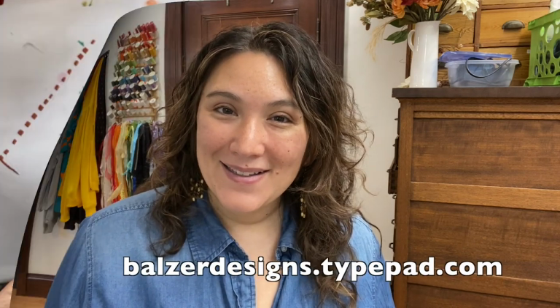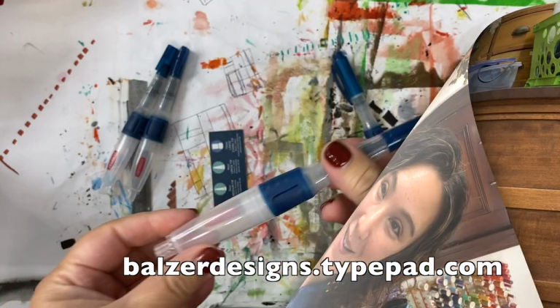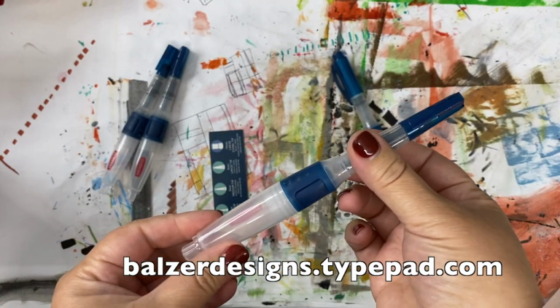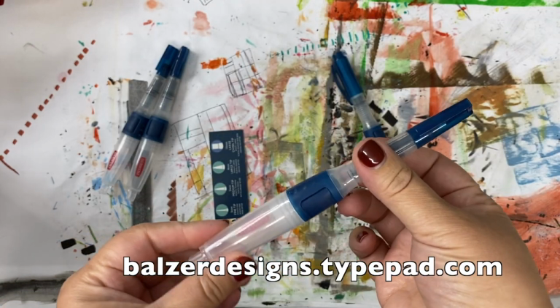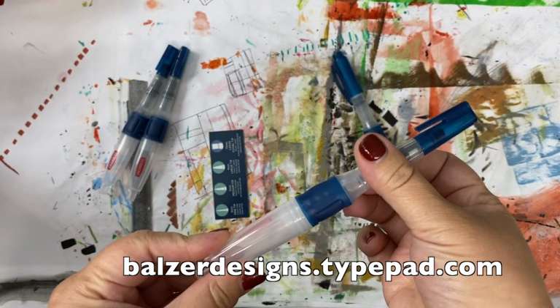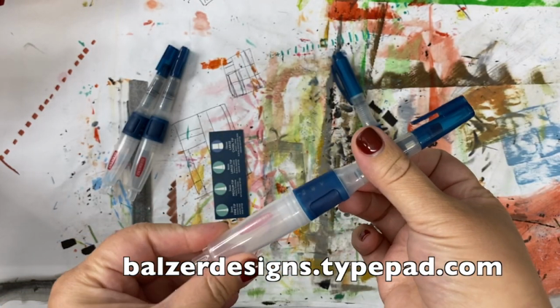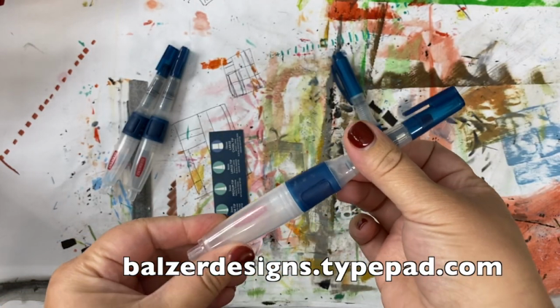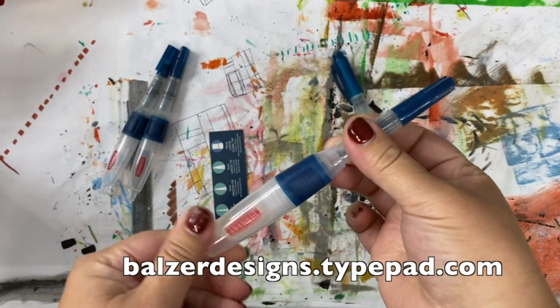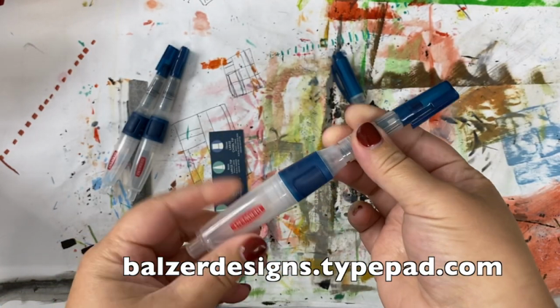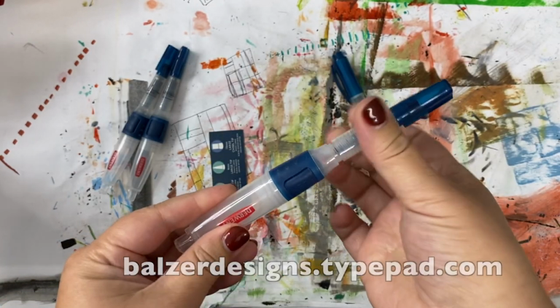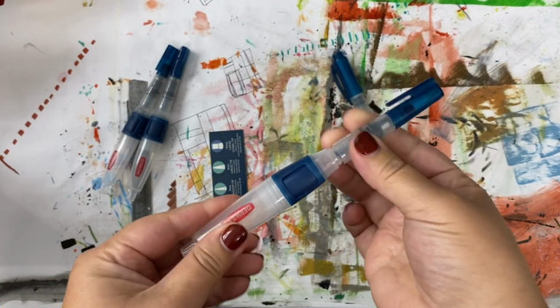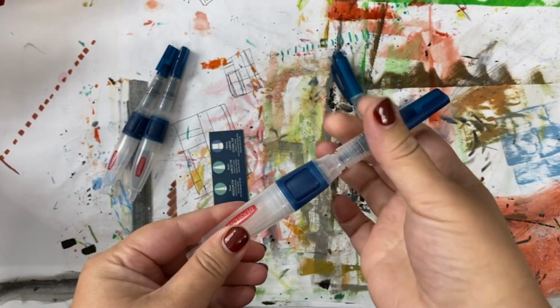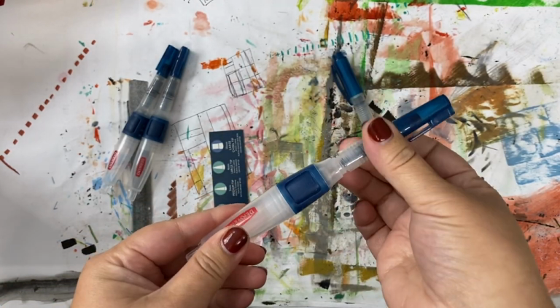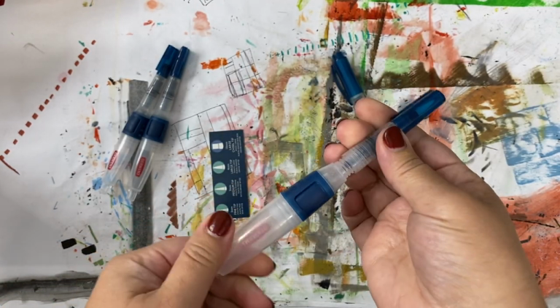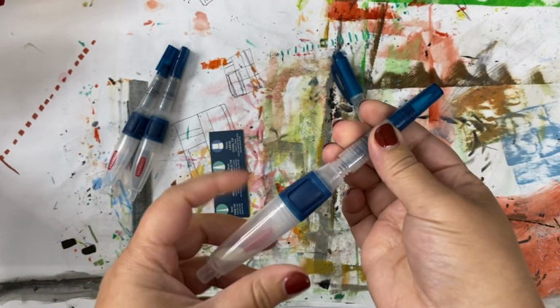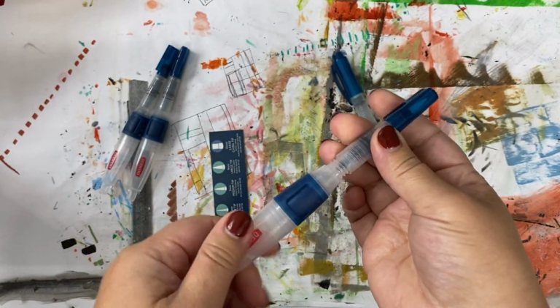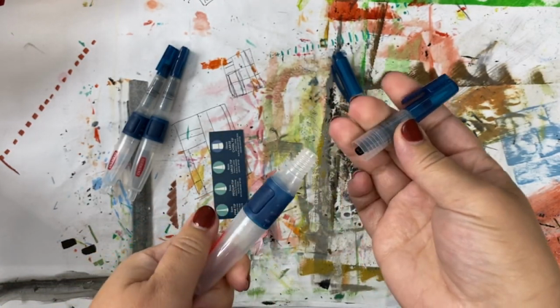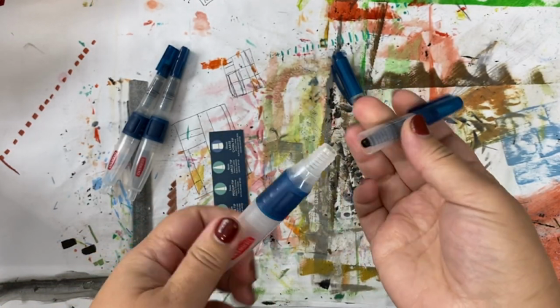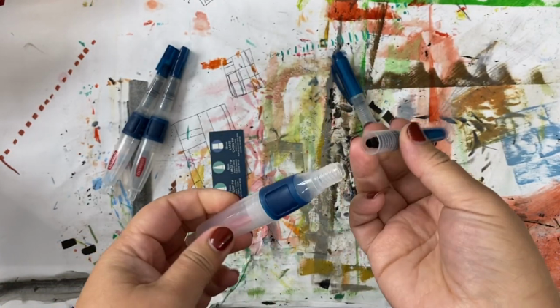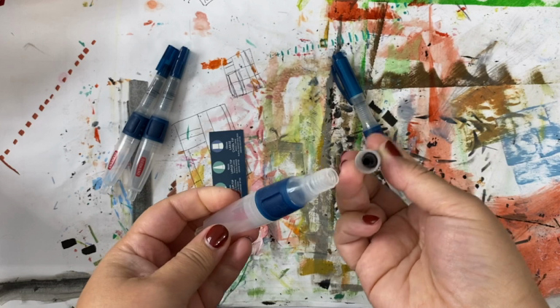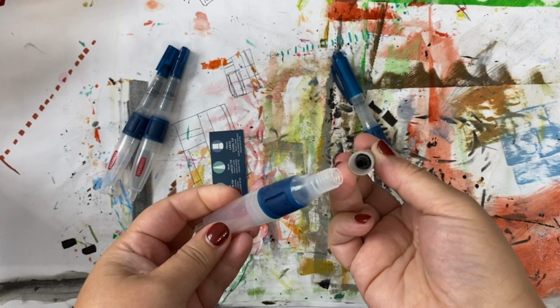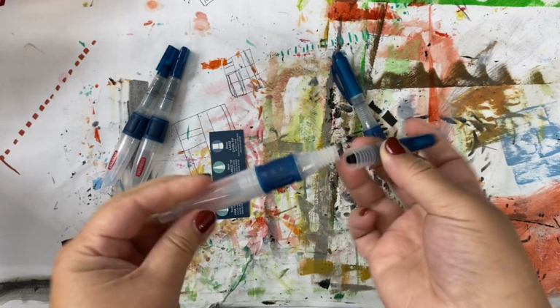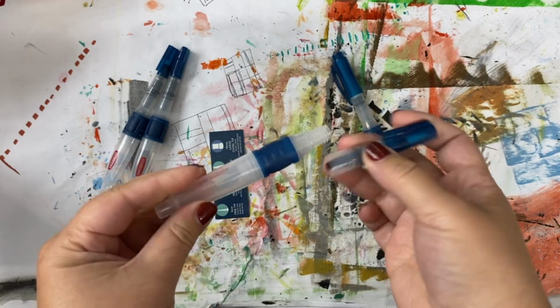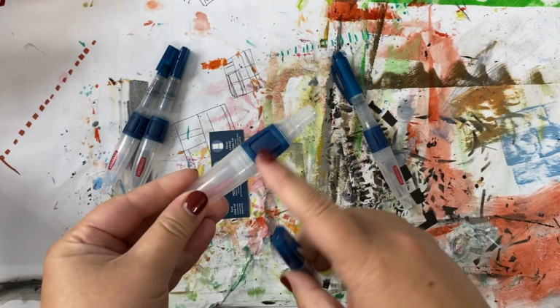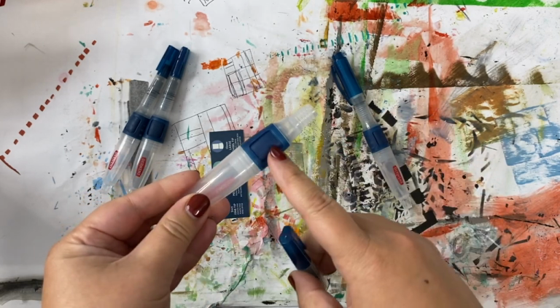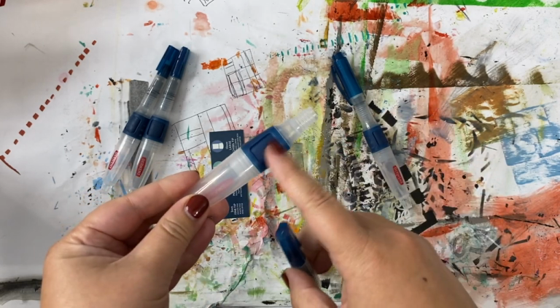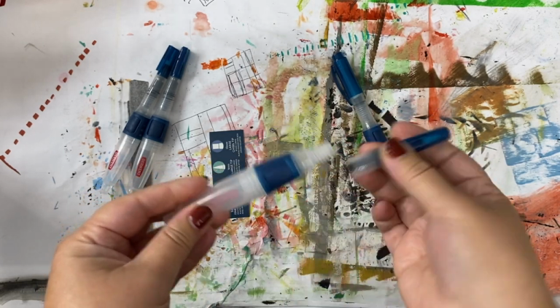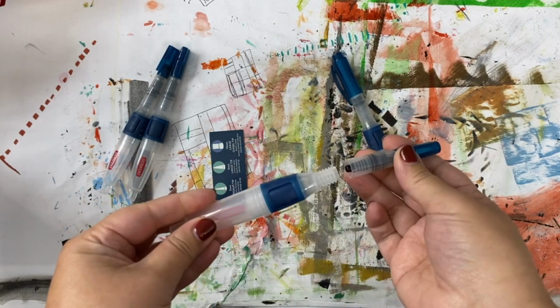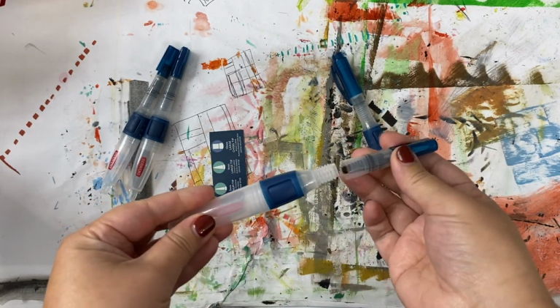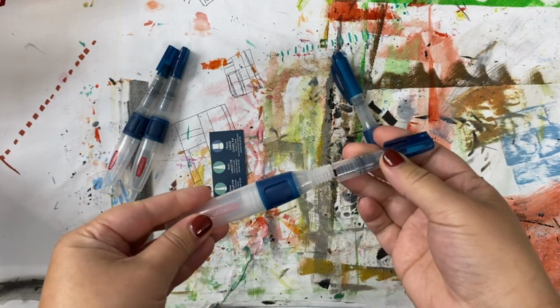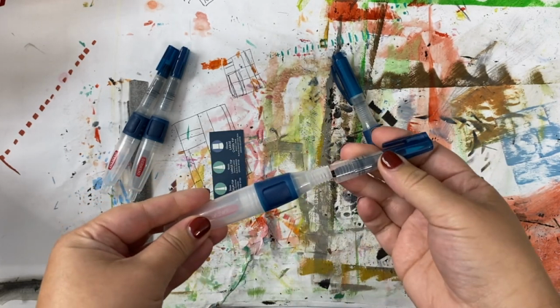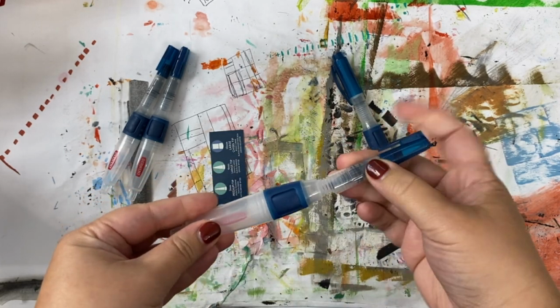I'm about to go fill these, but it took me a few minutes to figure out where they unscrew. Just so you know, they unscrew above the blue push-button.